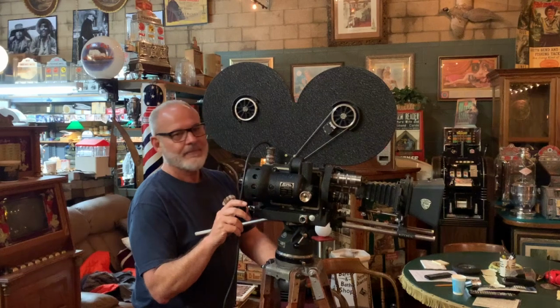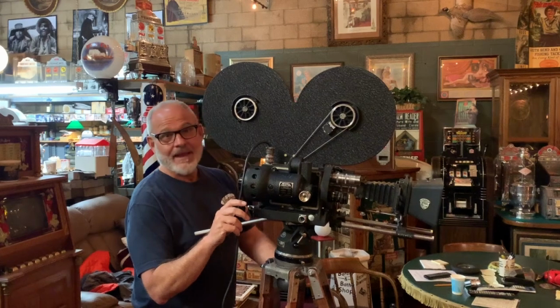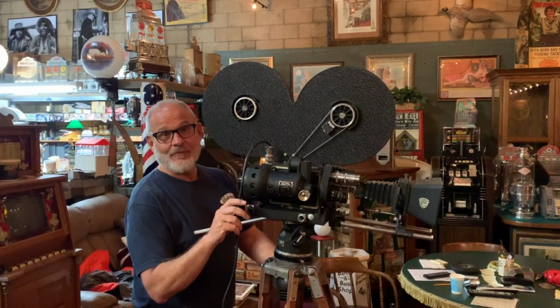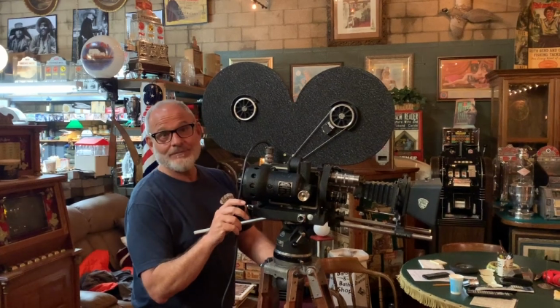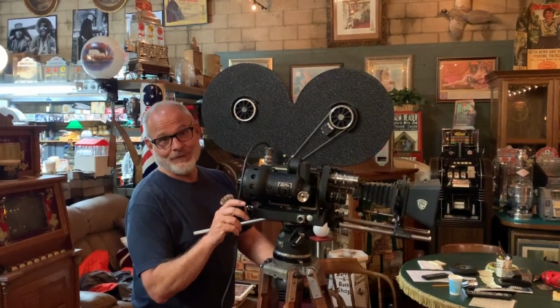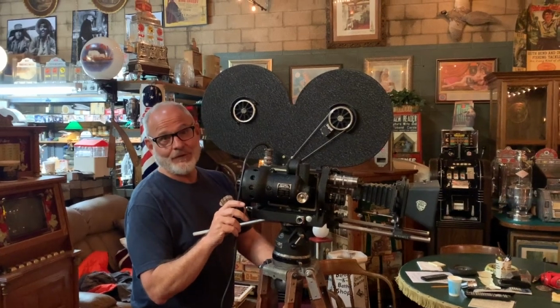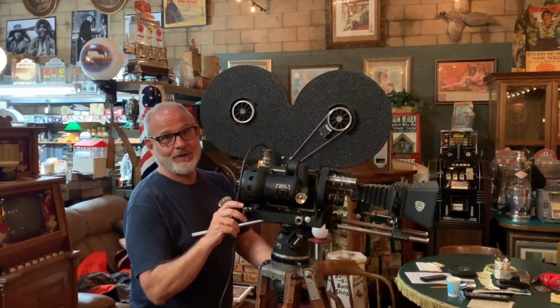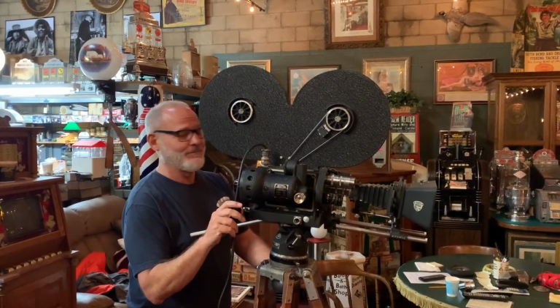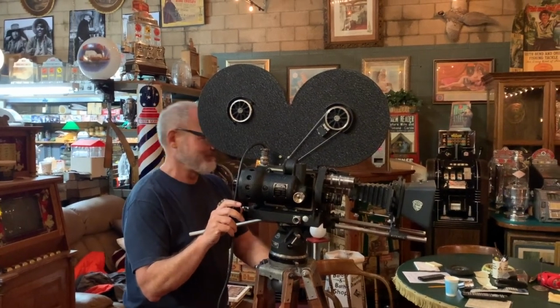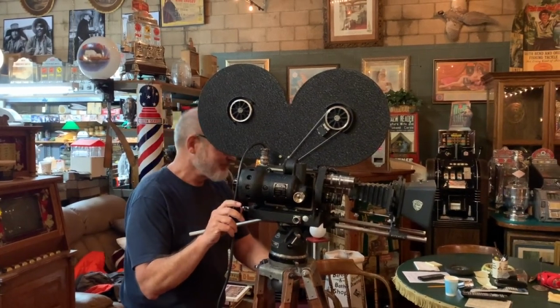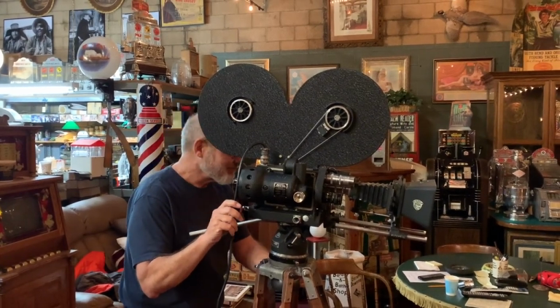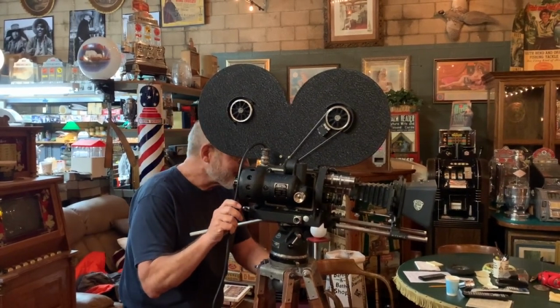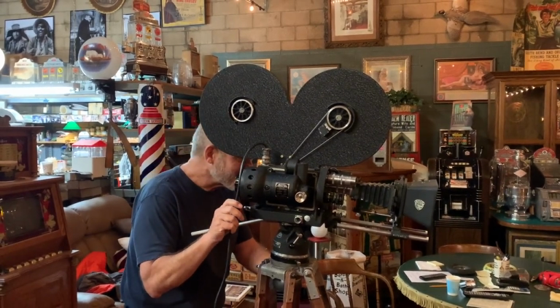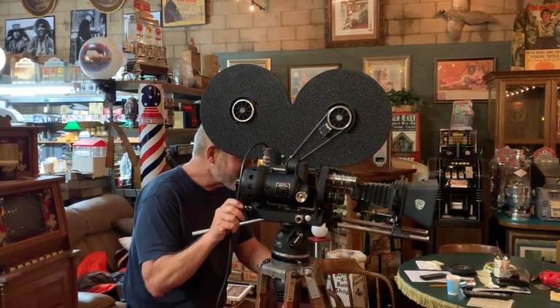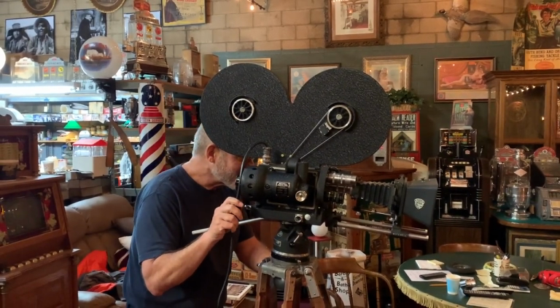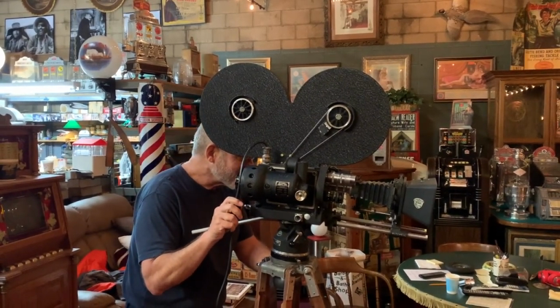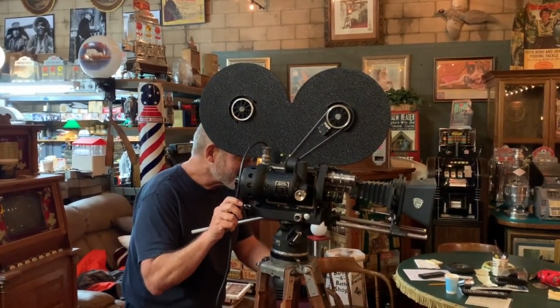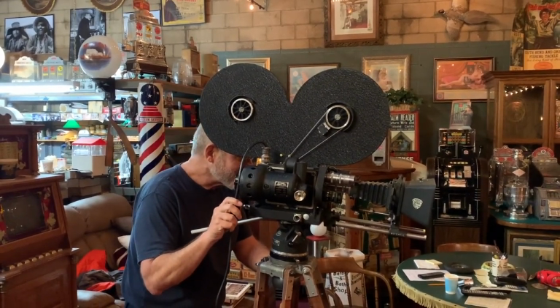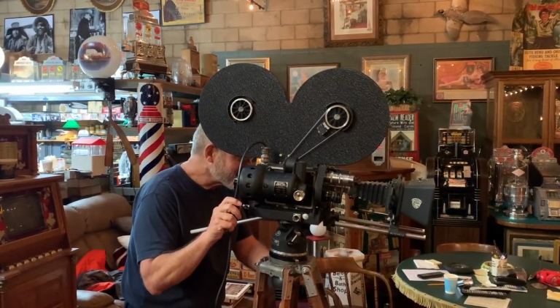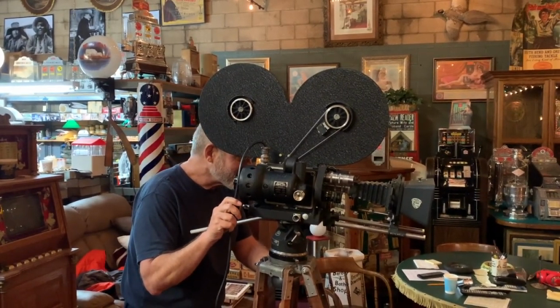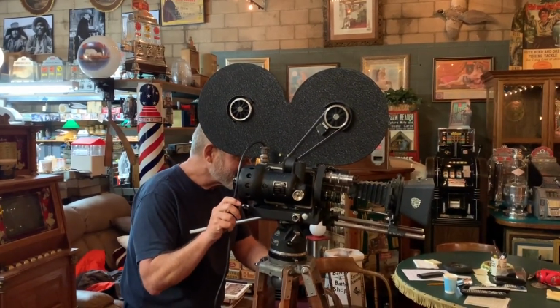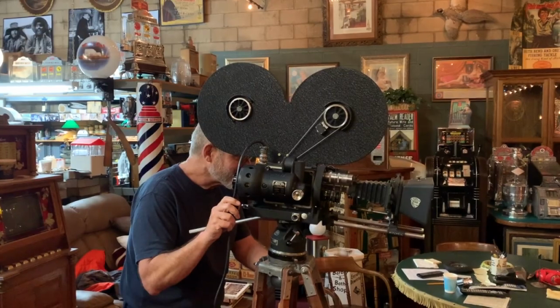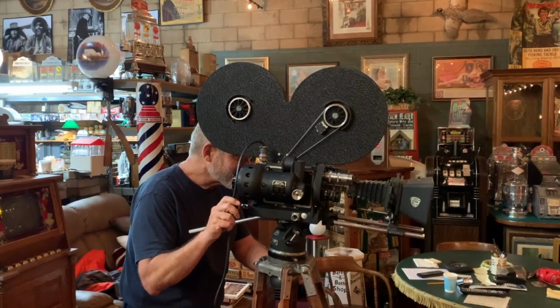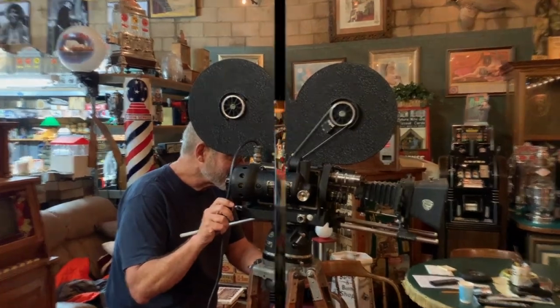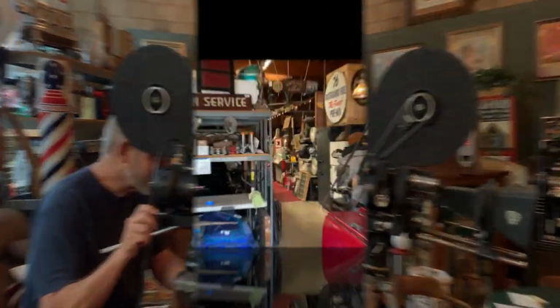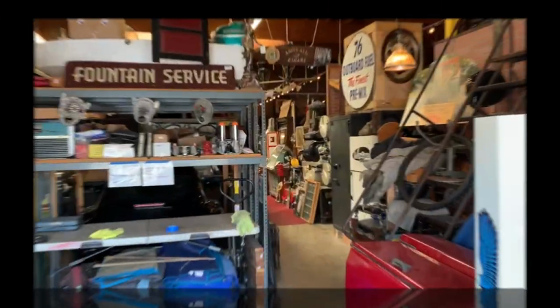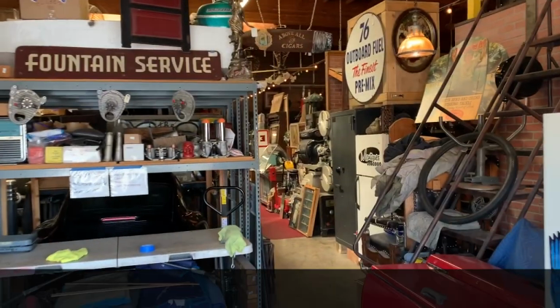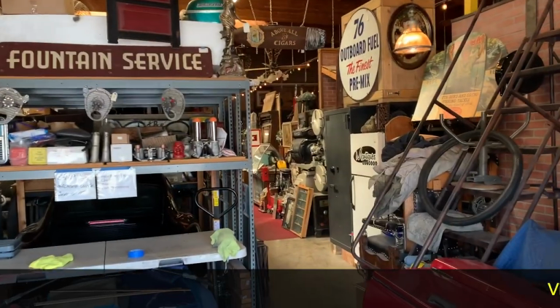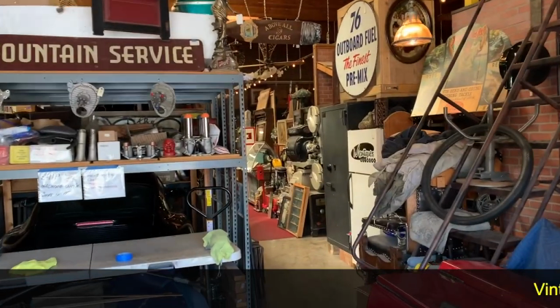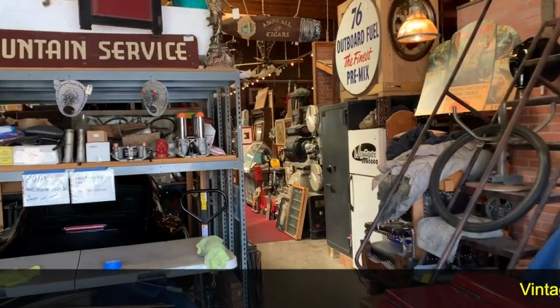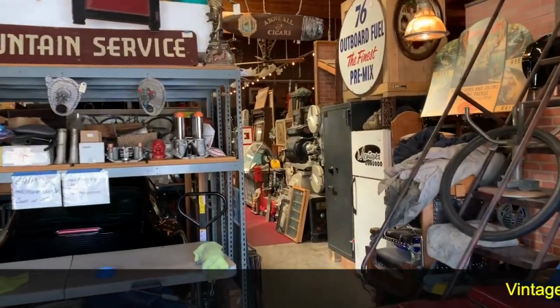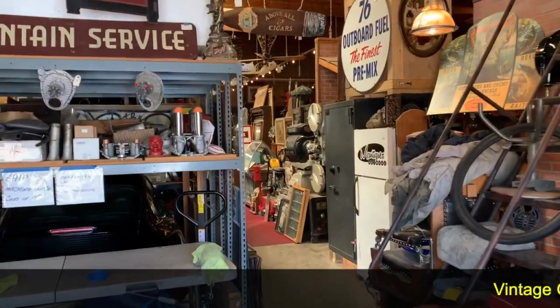Hey everyone, enjoy the show. Hey everyone, it's Jeff from Mantiques Network. How are you doing today?